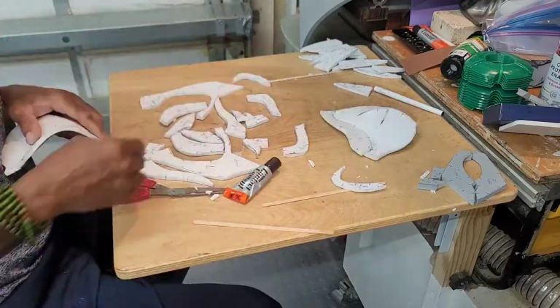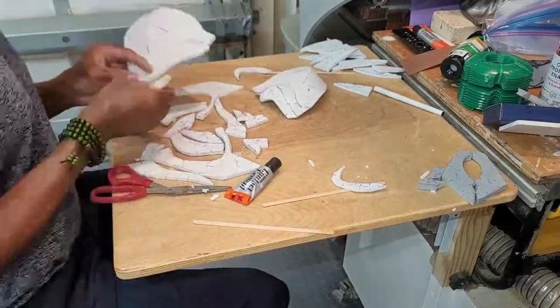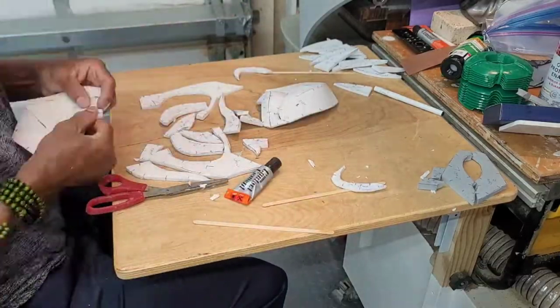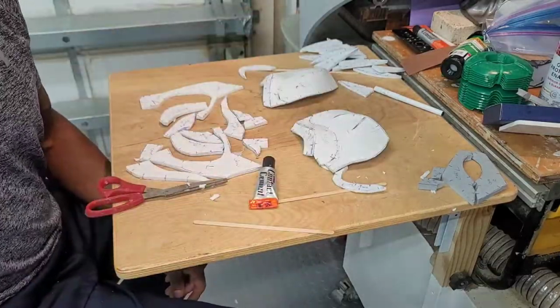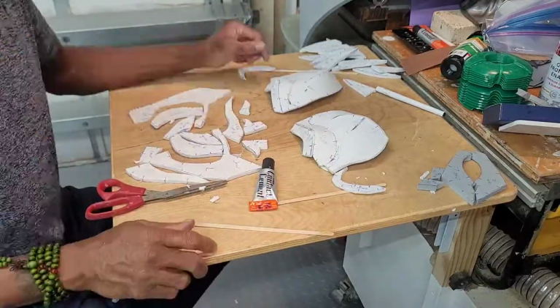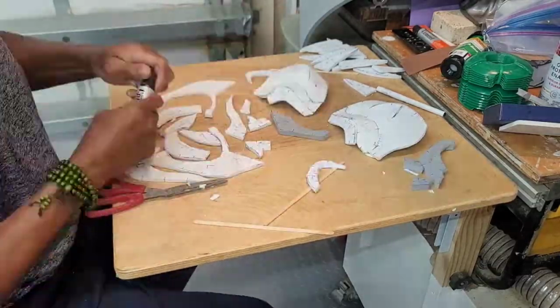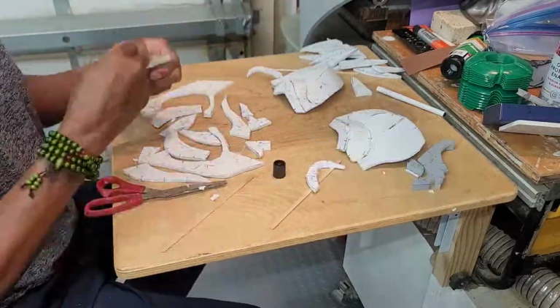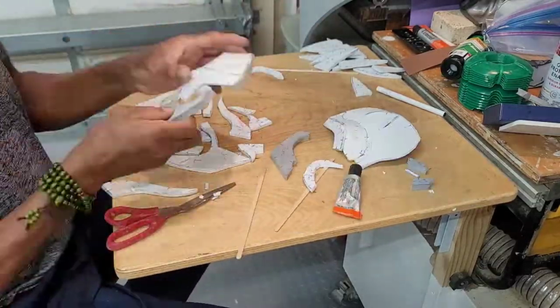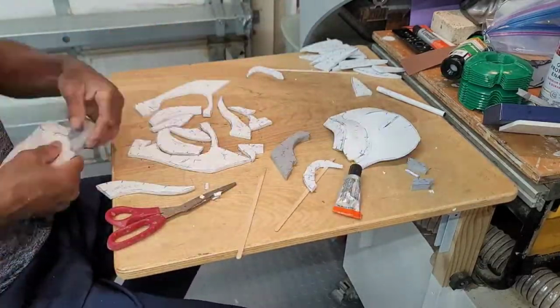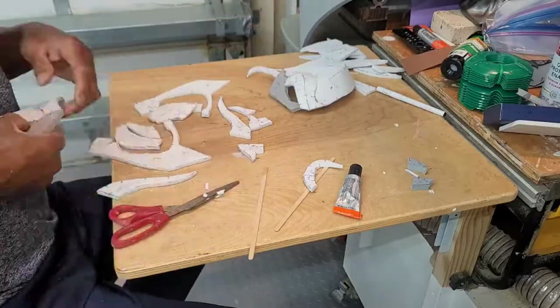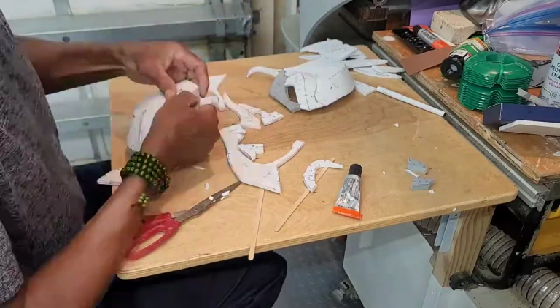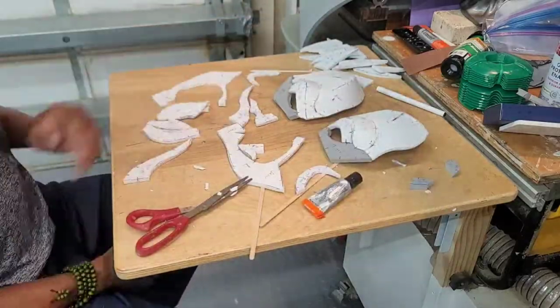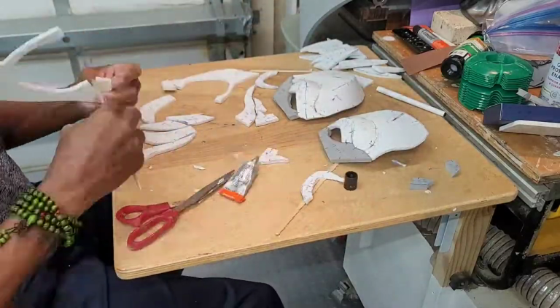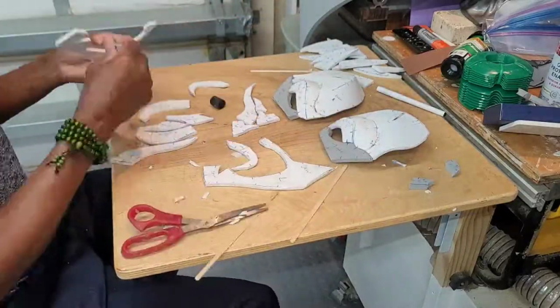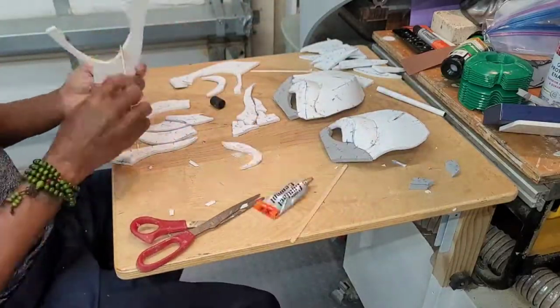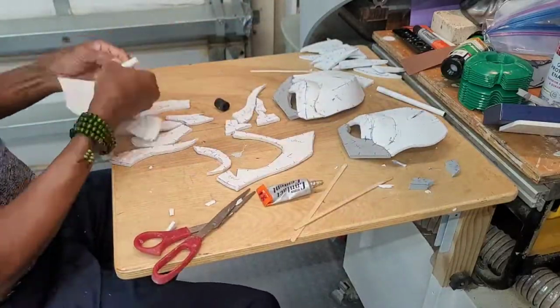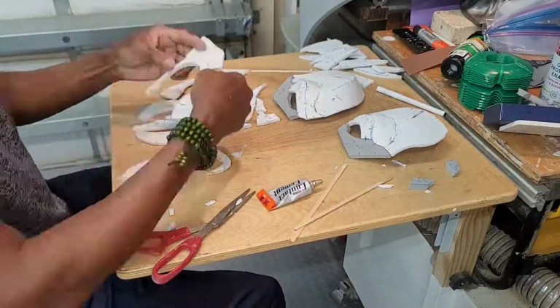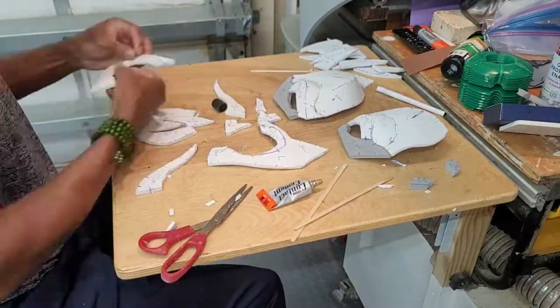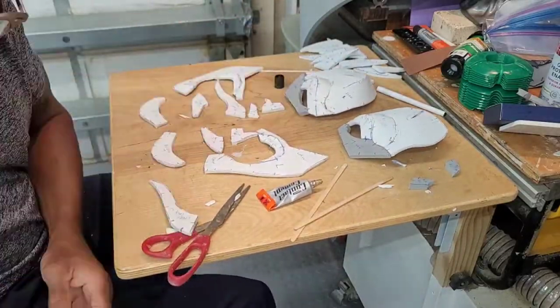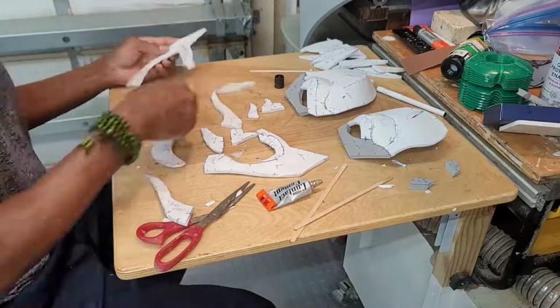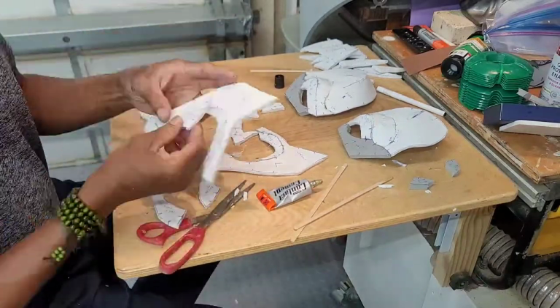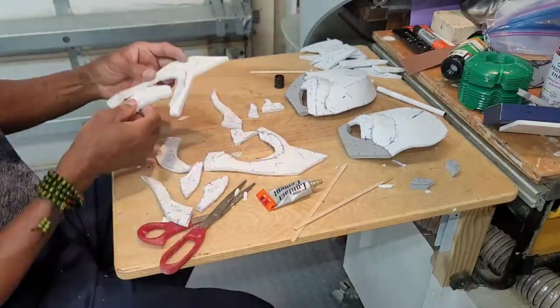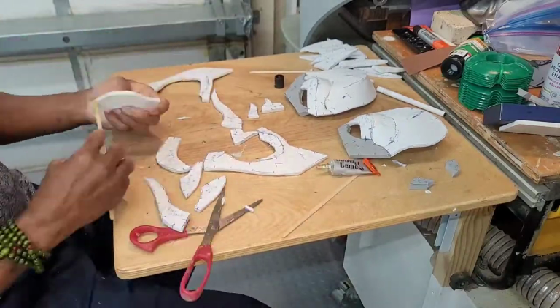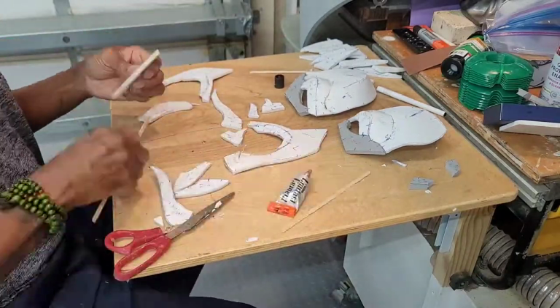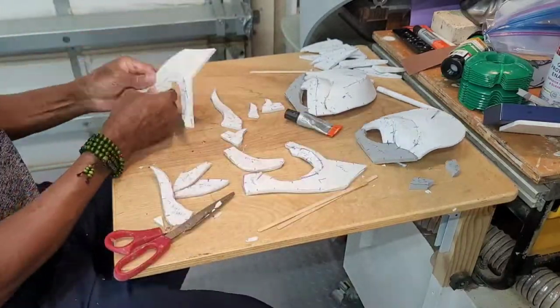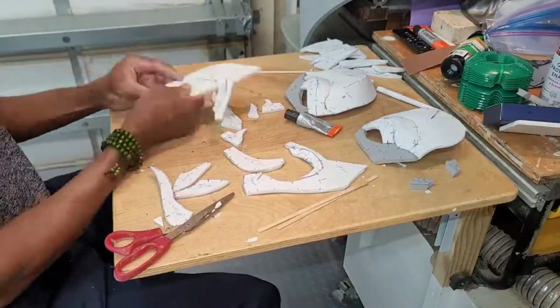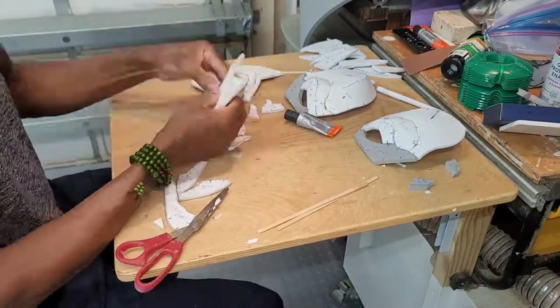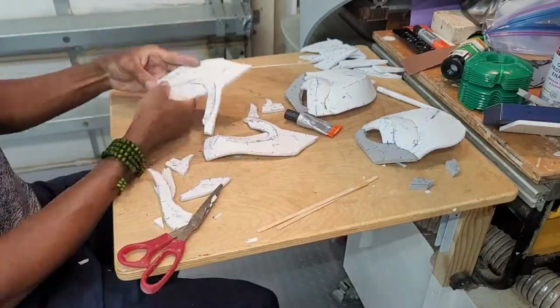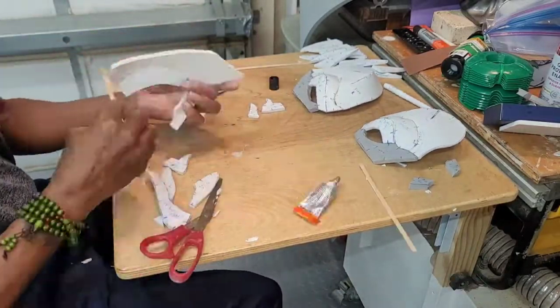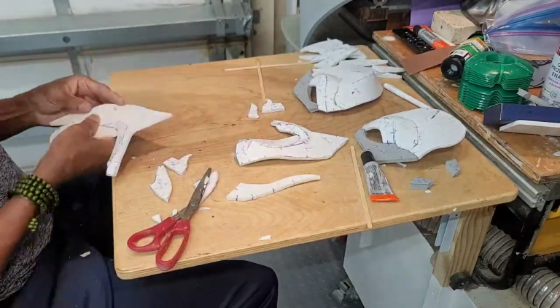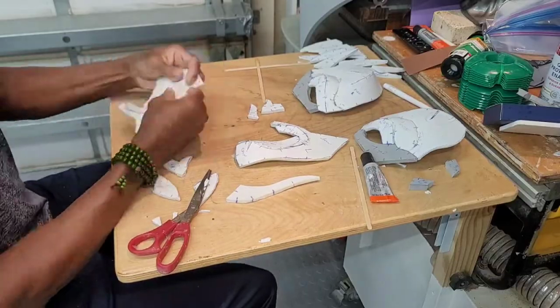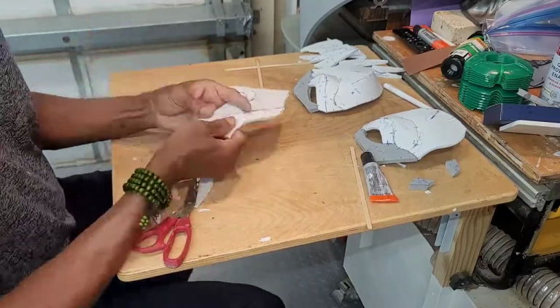After cutting out all the pieces of the templates, I laid them out in the position that they would be placed in before I start assembling each side. I decided to do both sides at the same time since they are mirror images, which also made it much easier to keep the same symmetry.